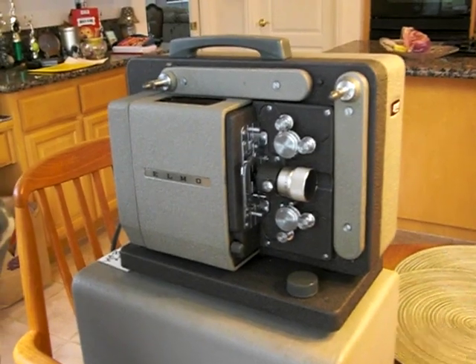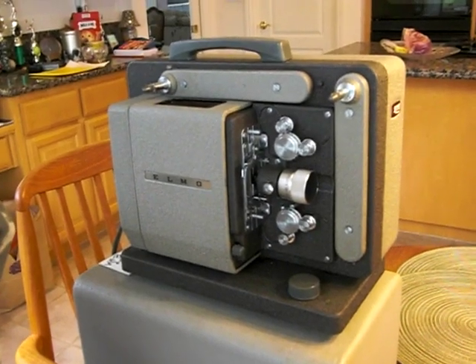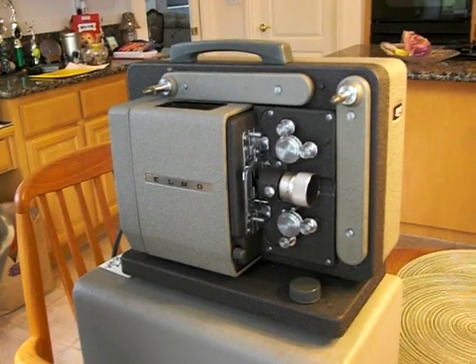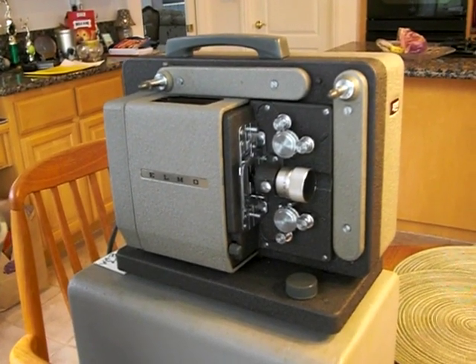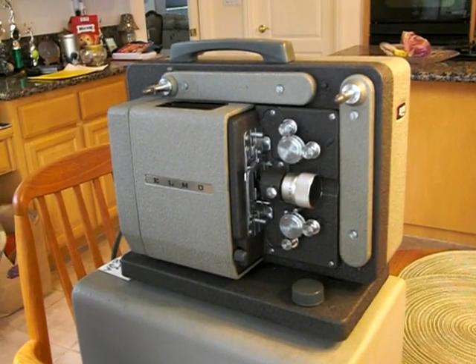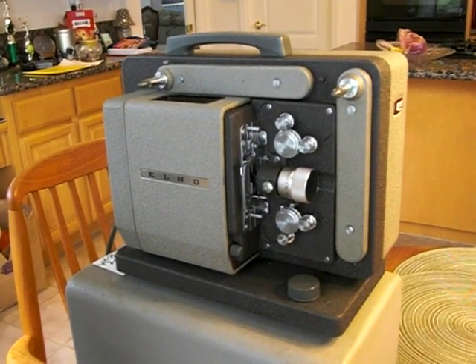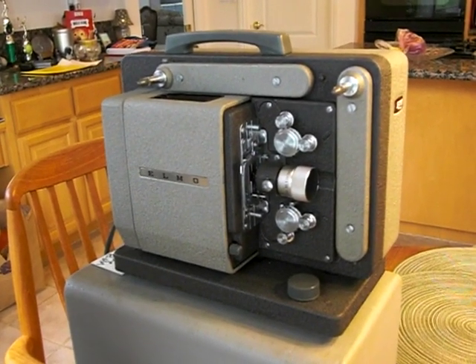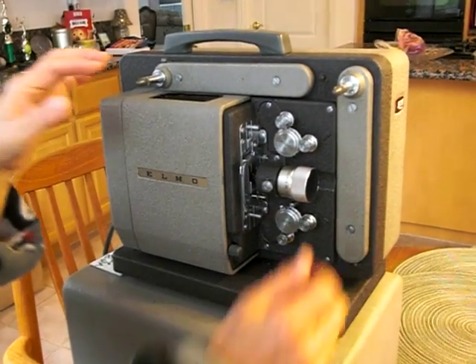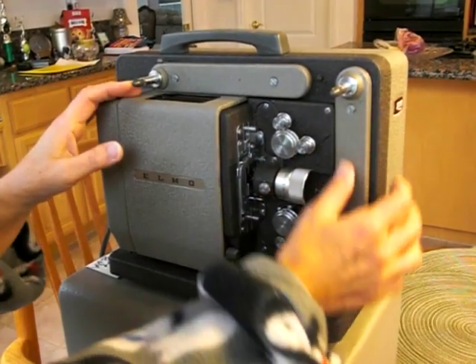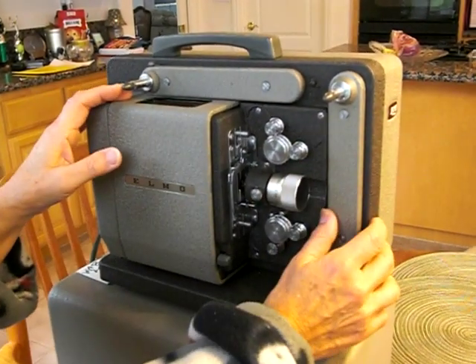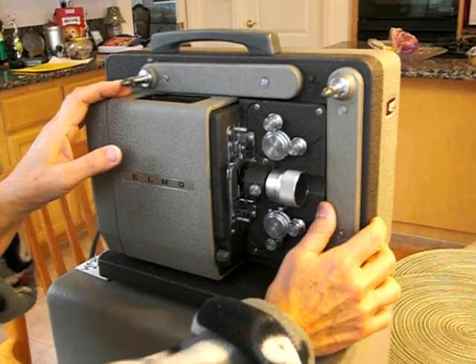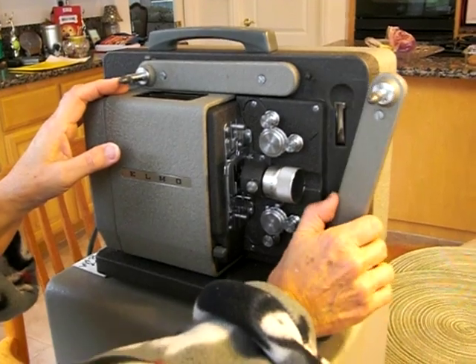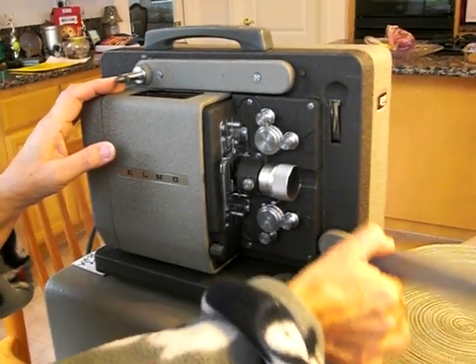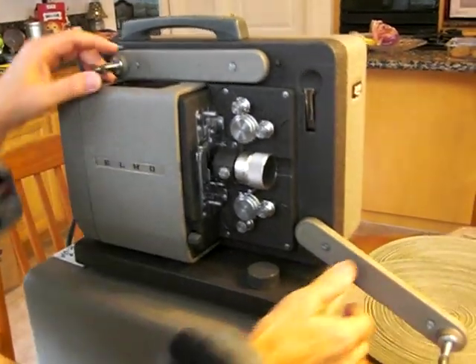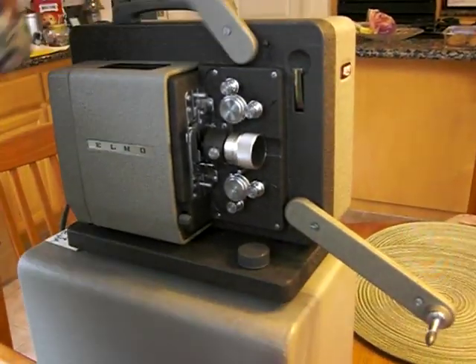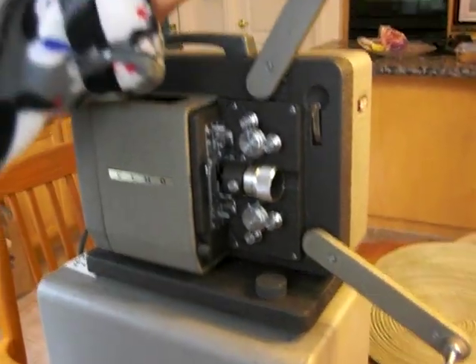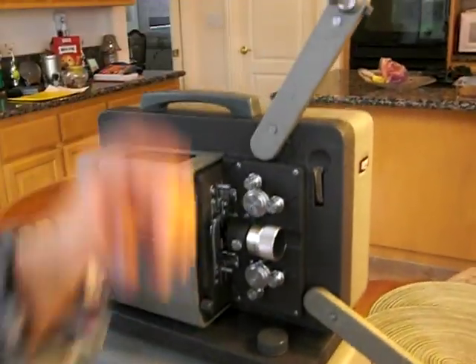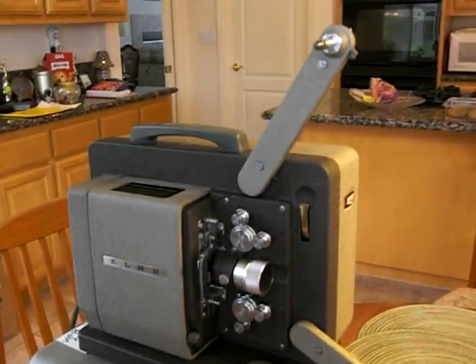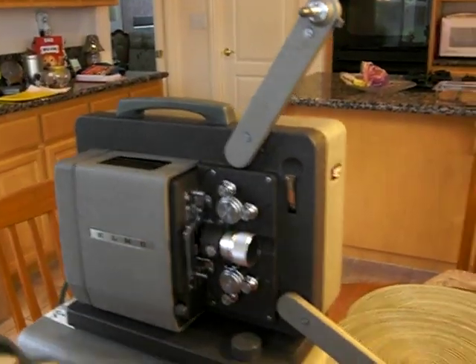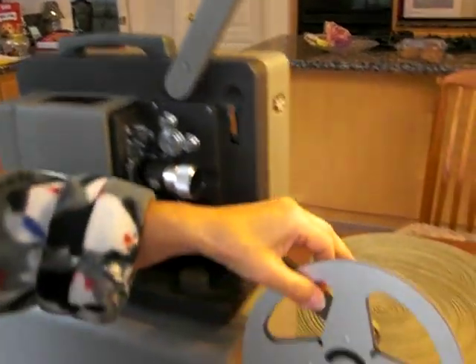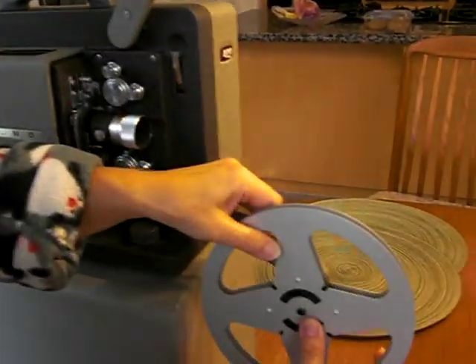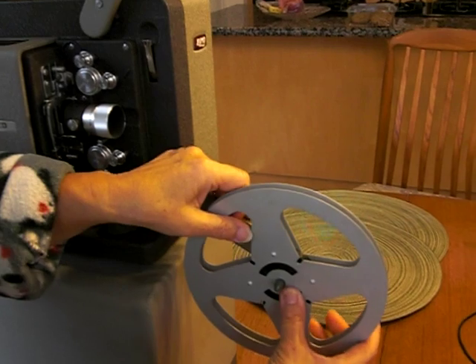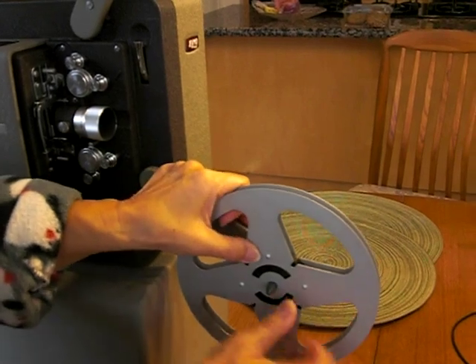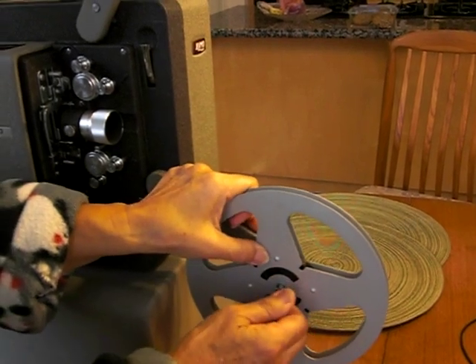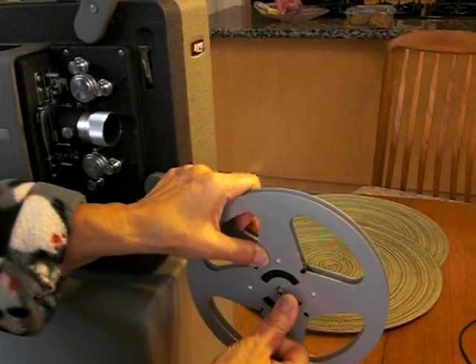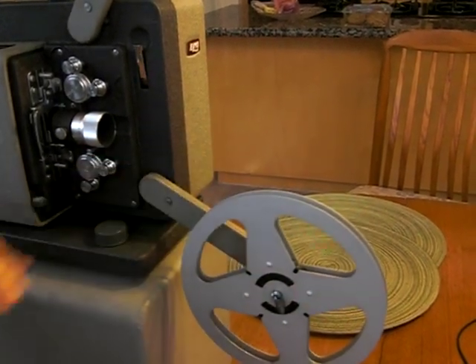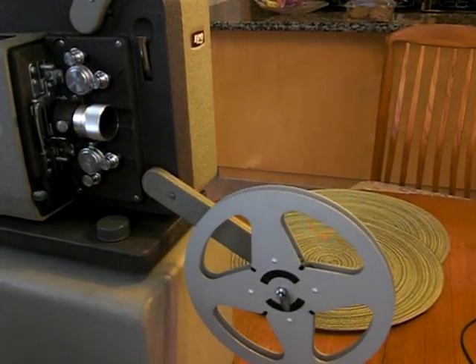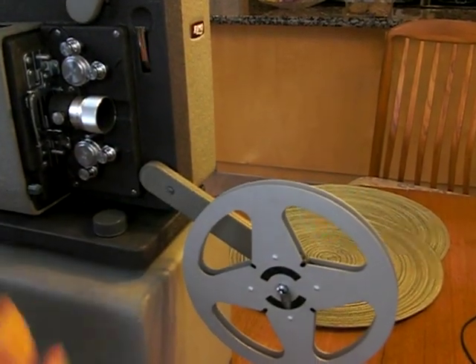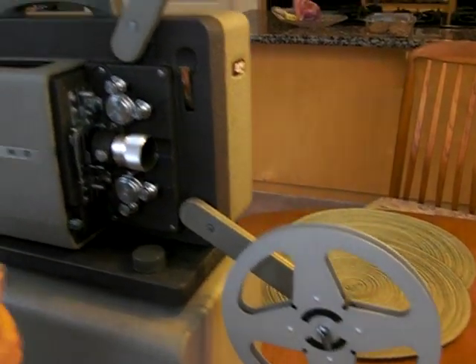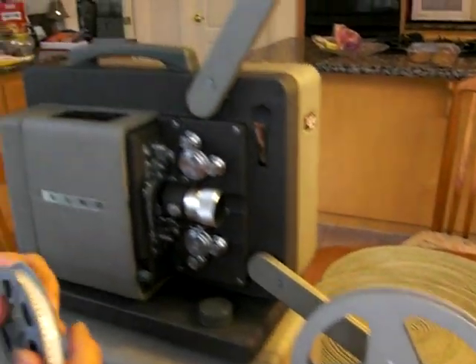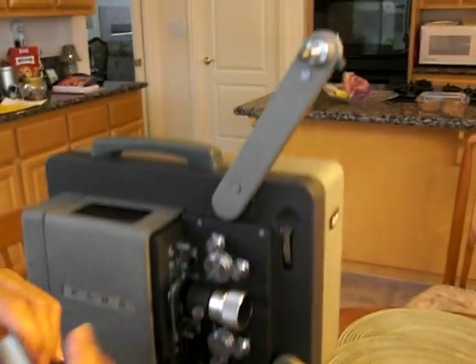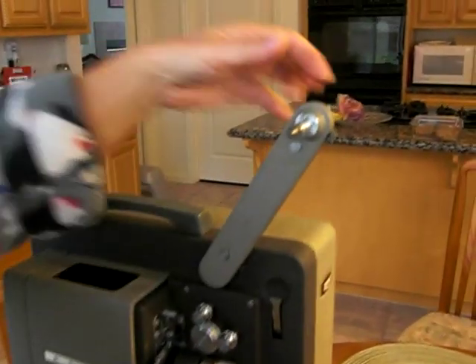We're going to show you how to use the projector. Starting the procedure, we put the arms in position, put the reel on, and tilt over the reel holder there.